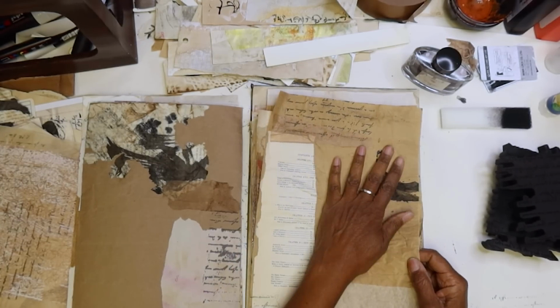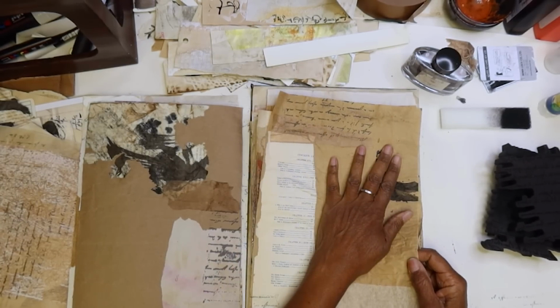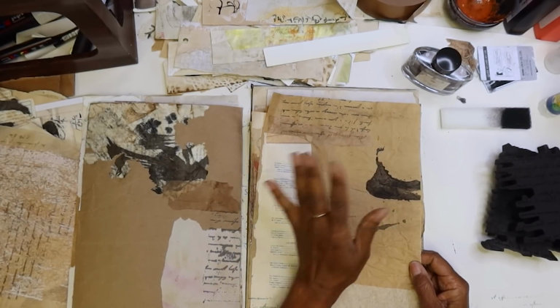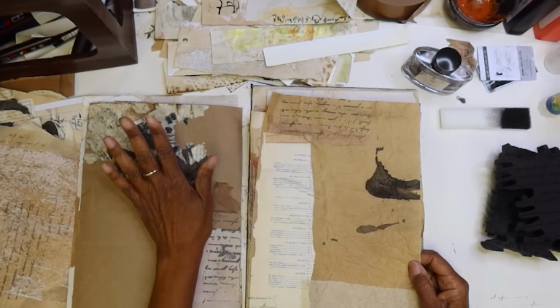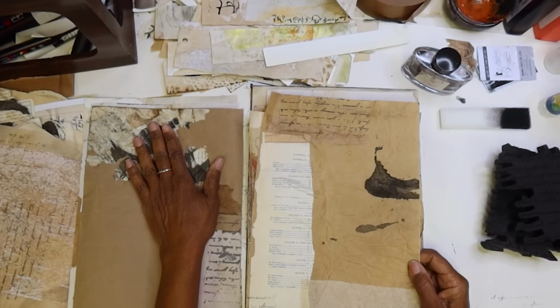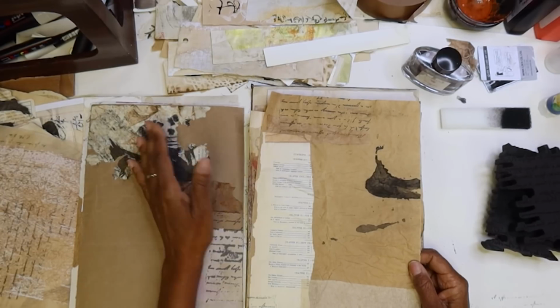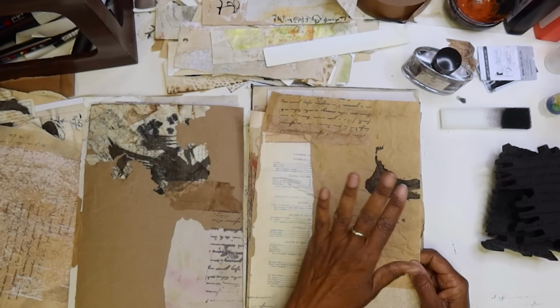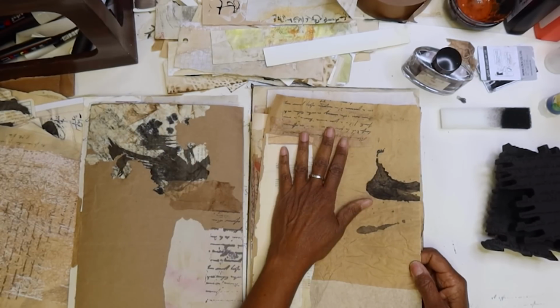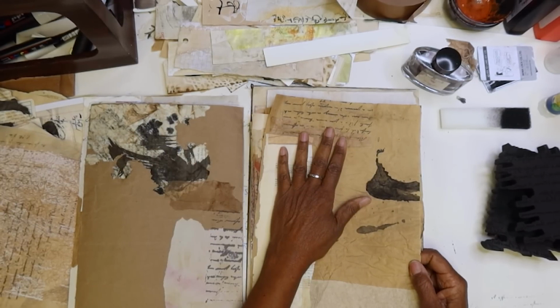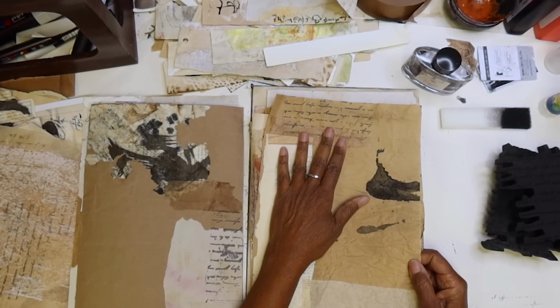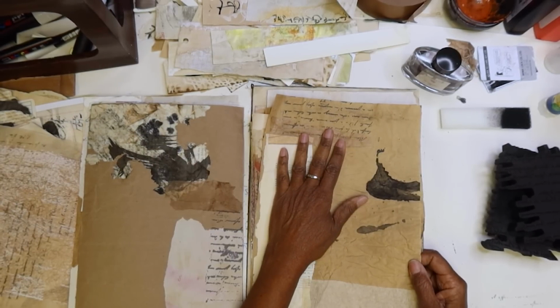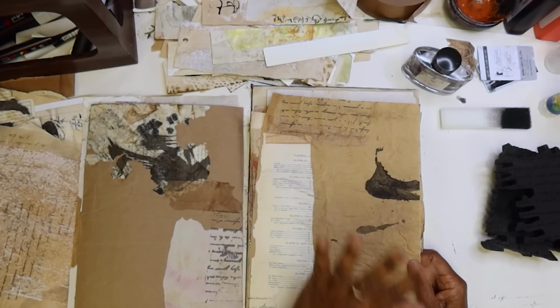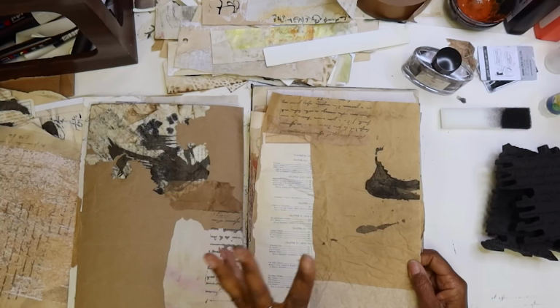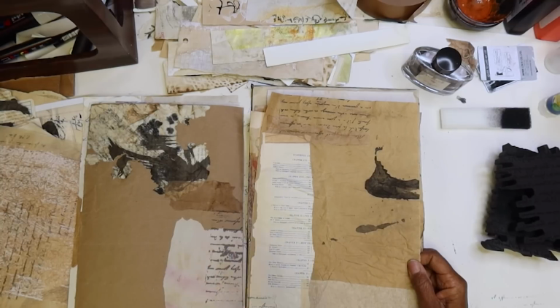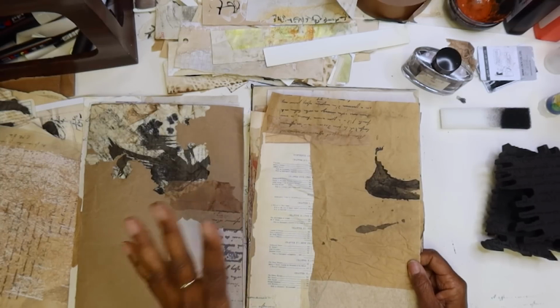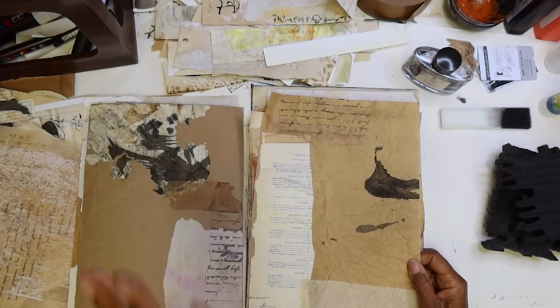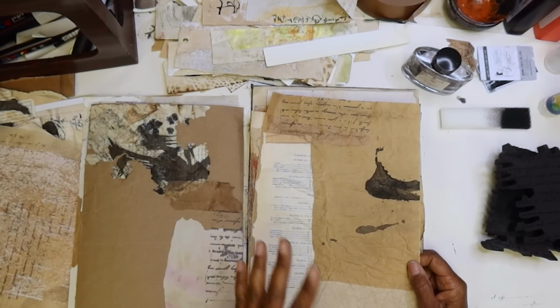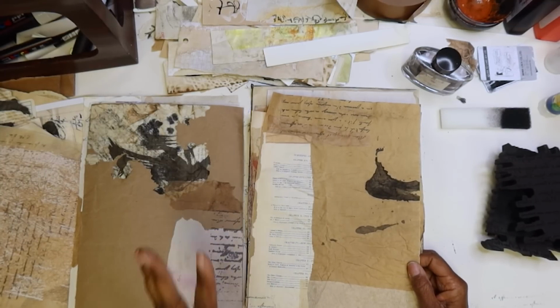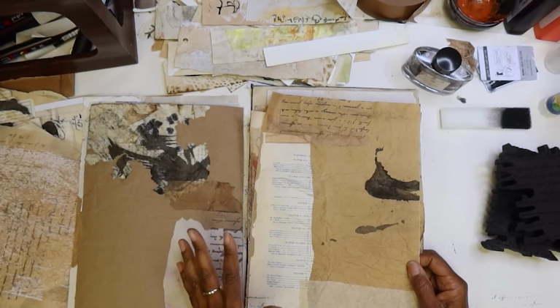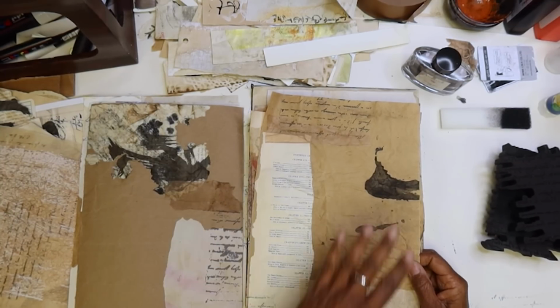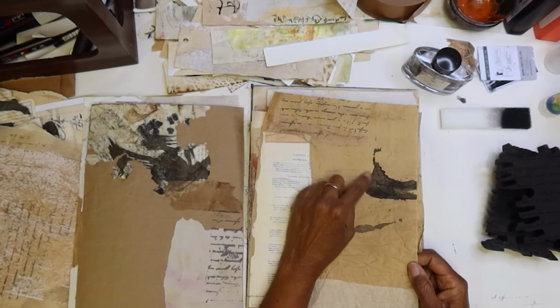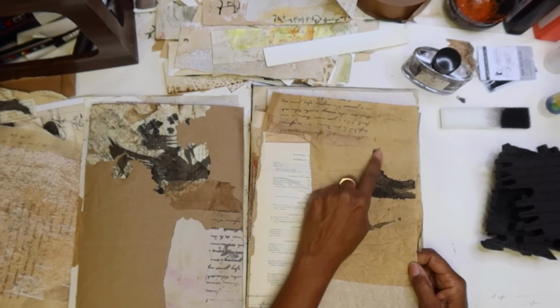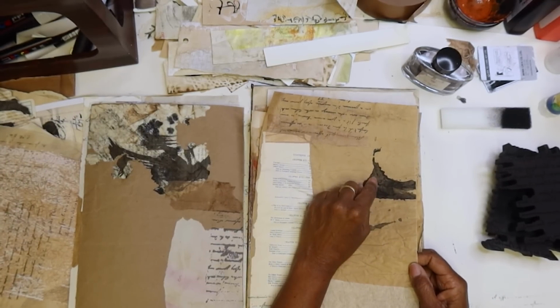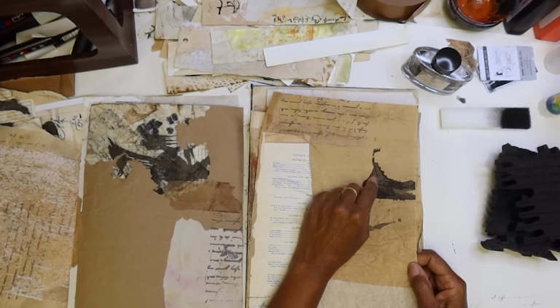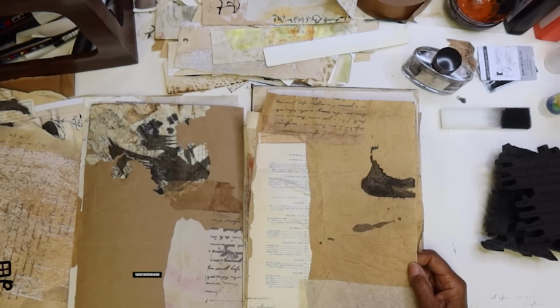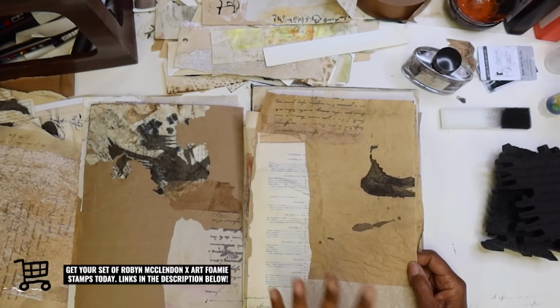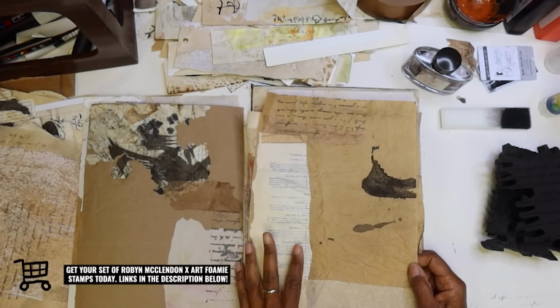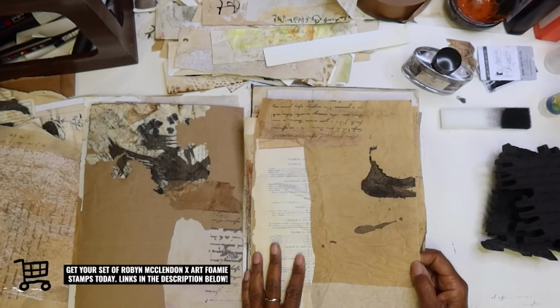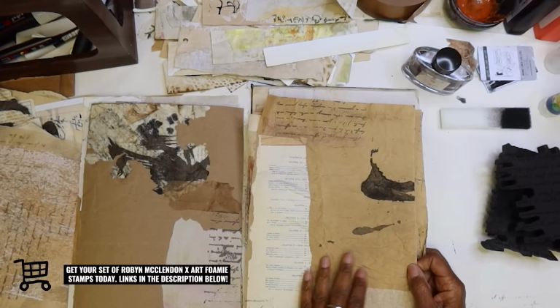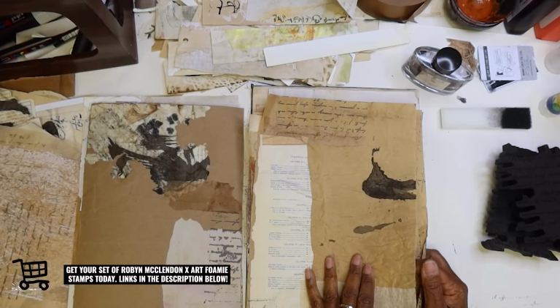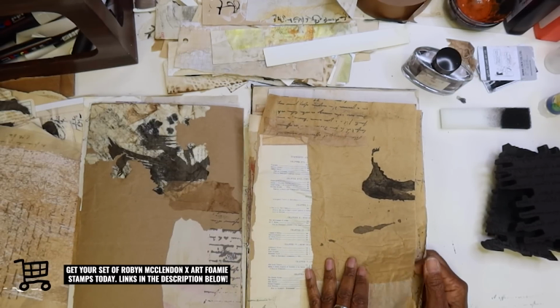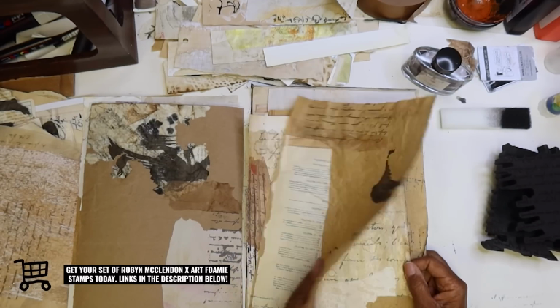I love ink blots. So my manuscript is going to be full of black ink, Sumi ink, ink blots, intuitive scripting. So to me, this black is a neutral — it's just still a base to work from.